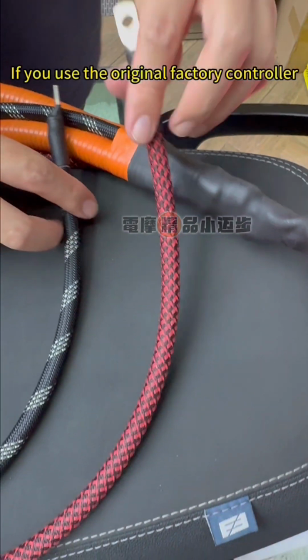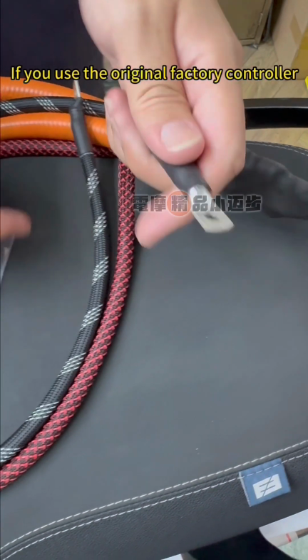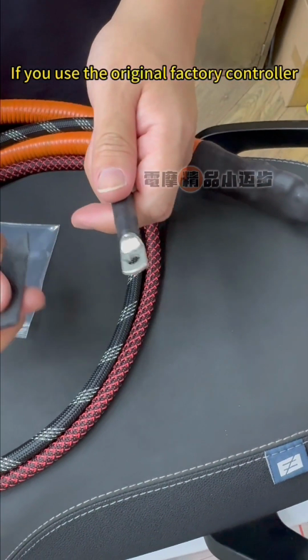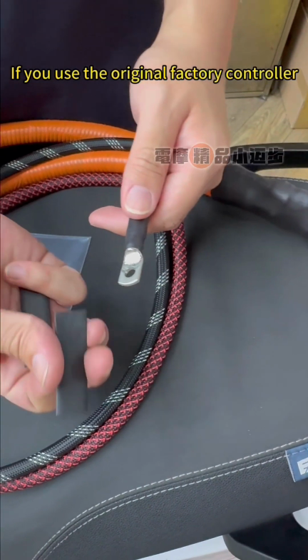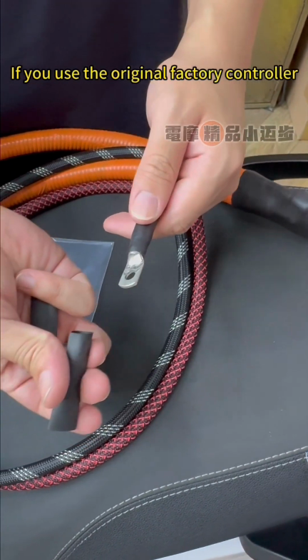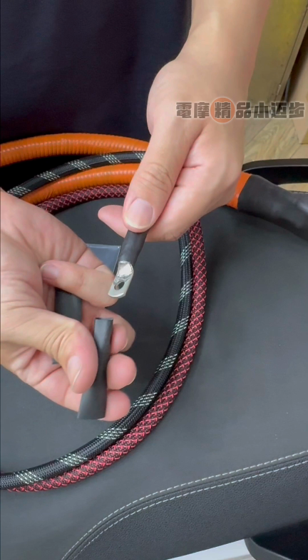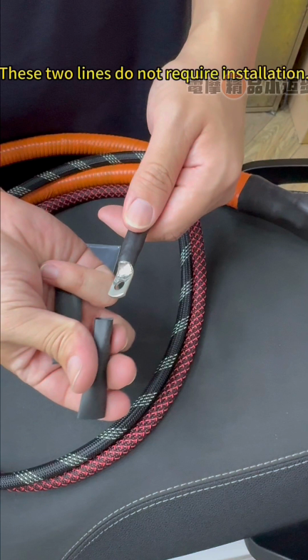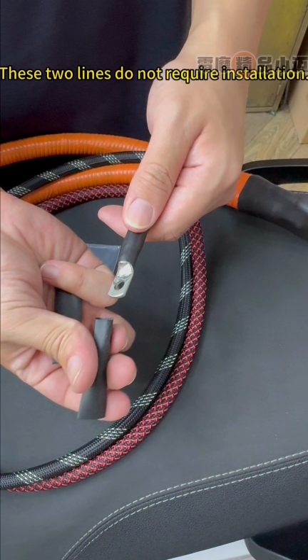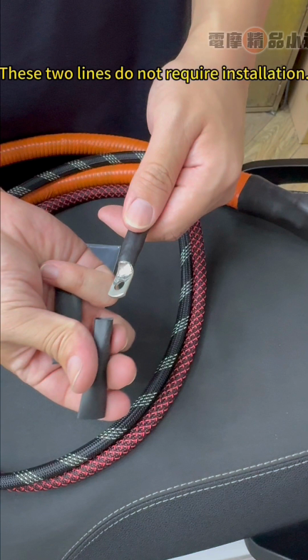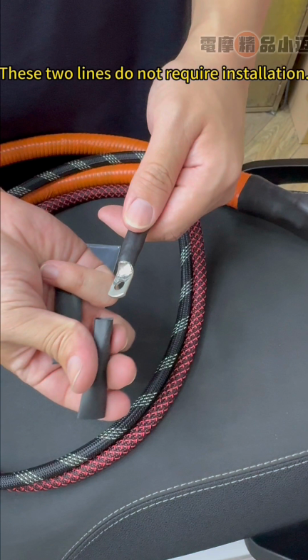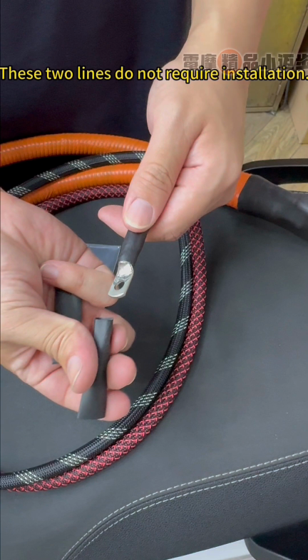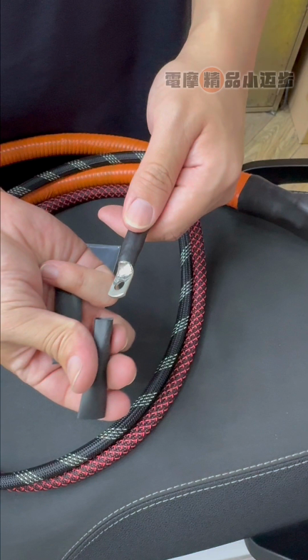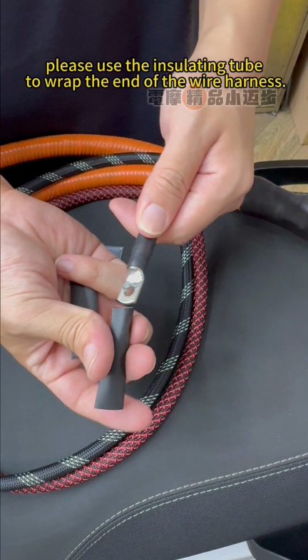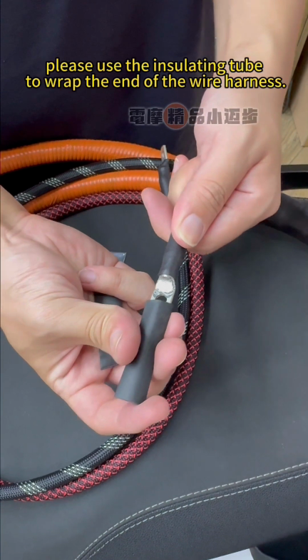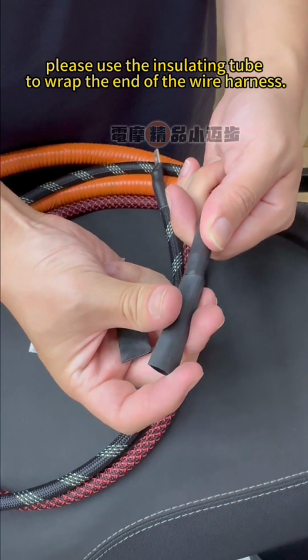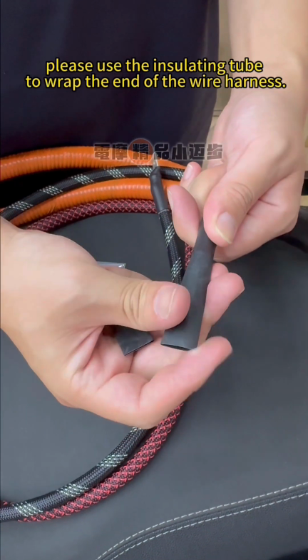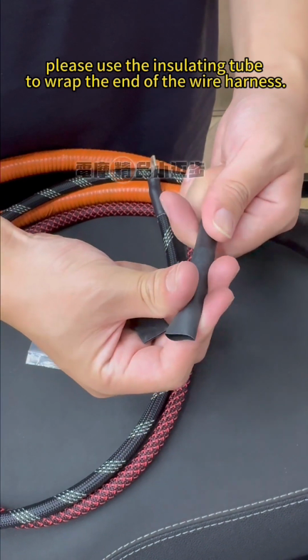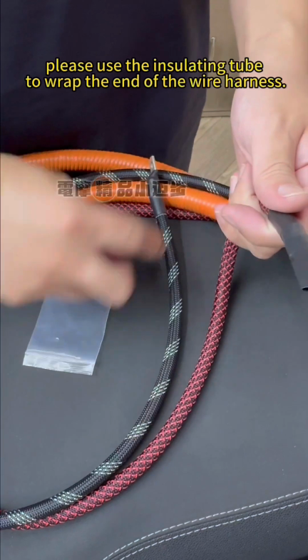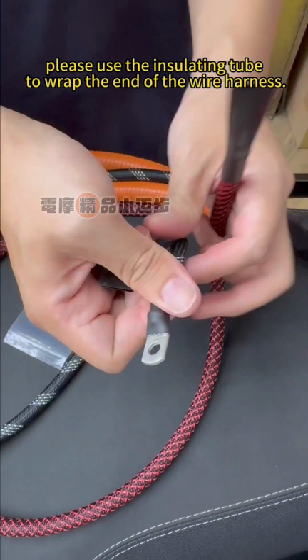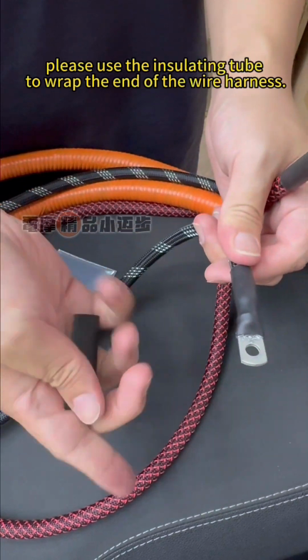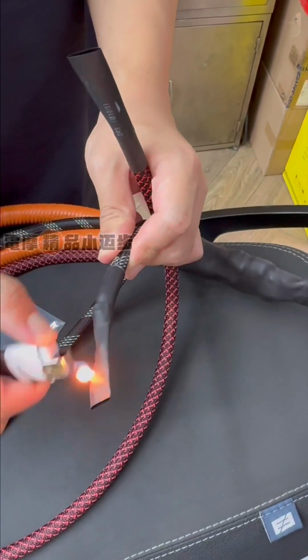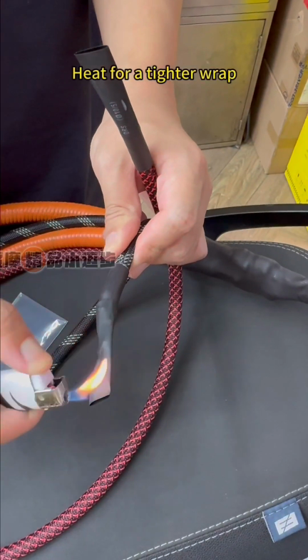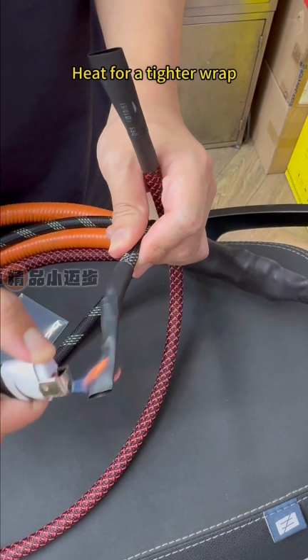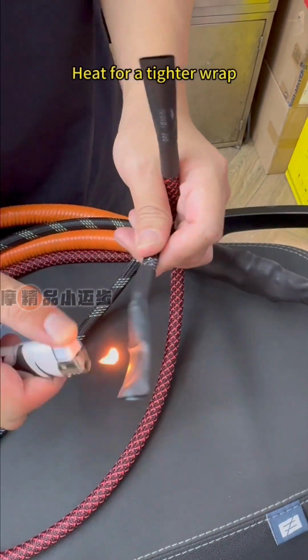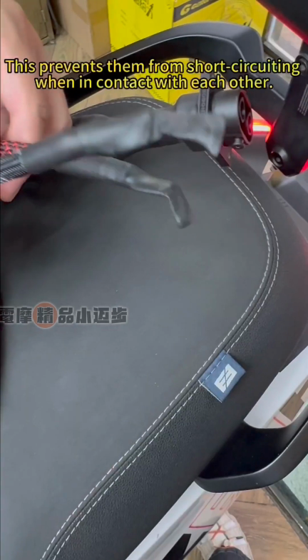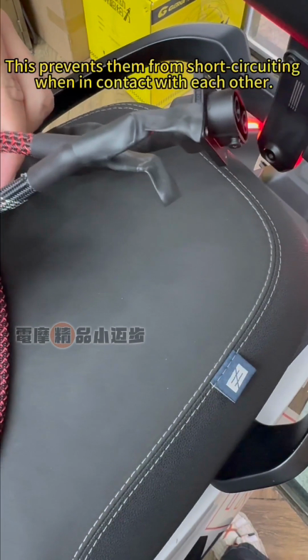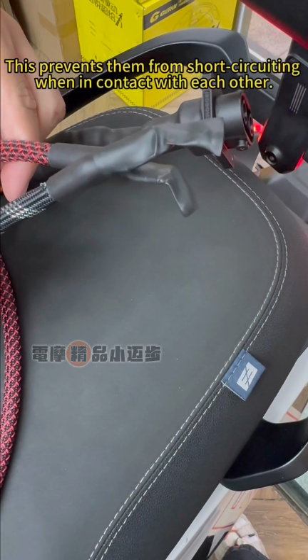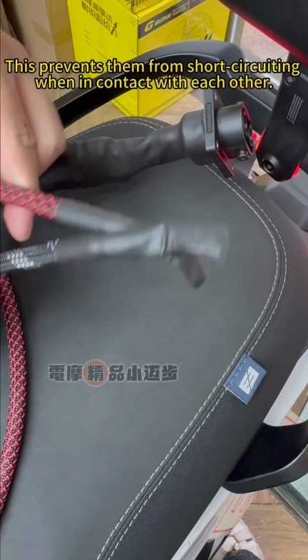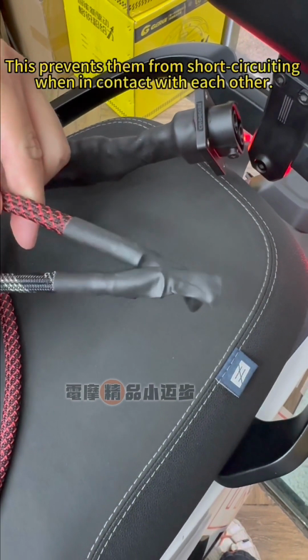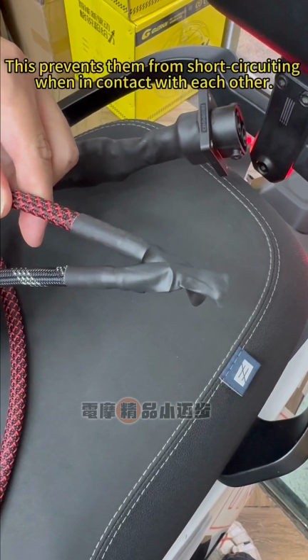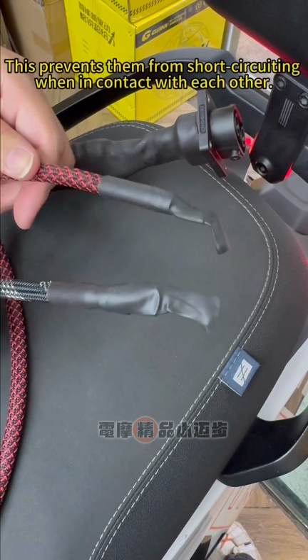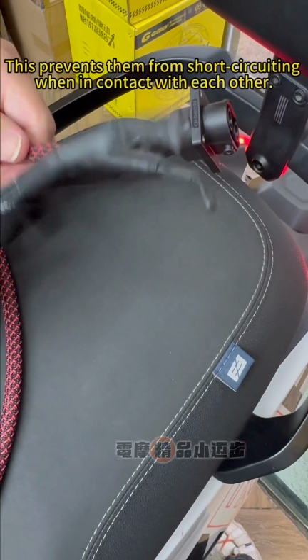If you use the original factory controller, these two lines do not require installation. Please use the insulating tube to wrap the end of the wire harness and heat it for a tighter wrap. This prevents them from short circuiting when in contact with each other.